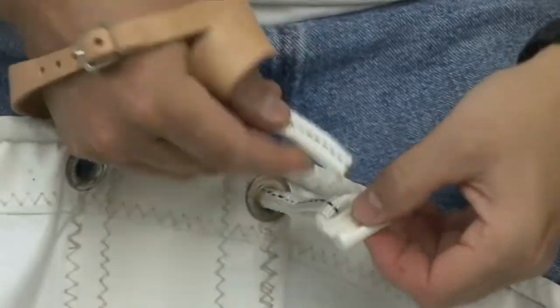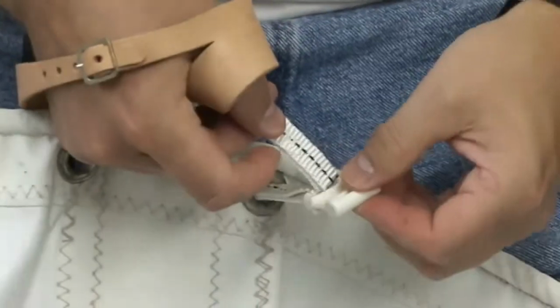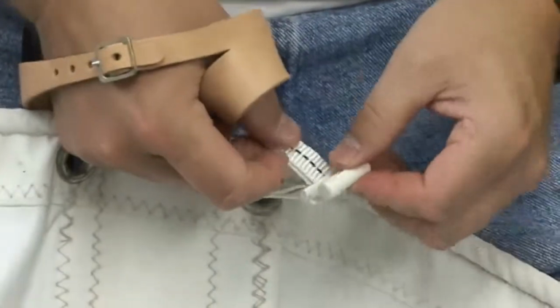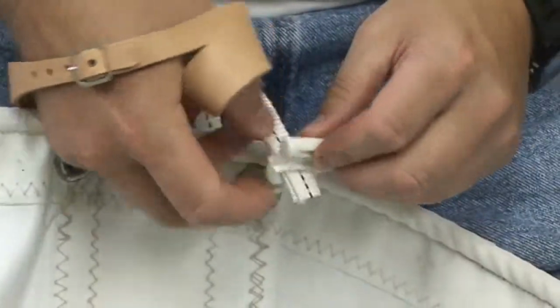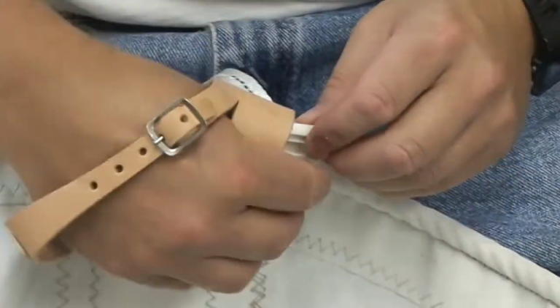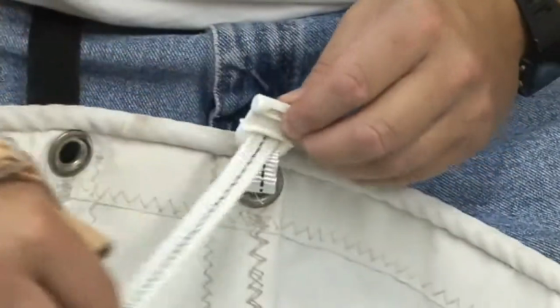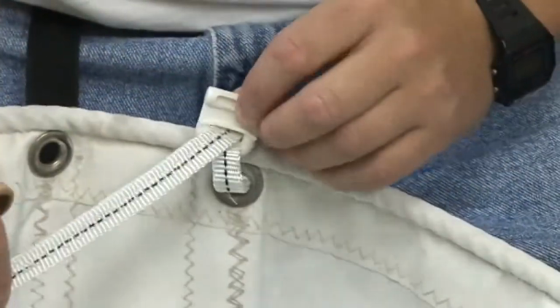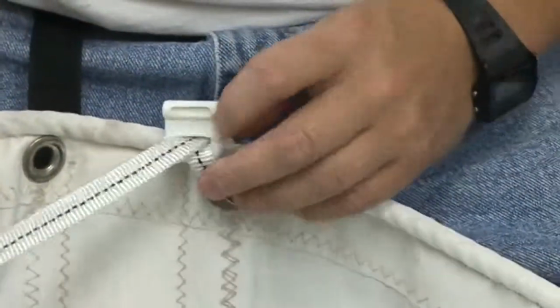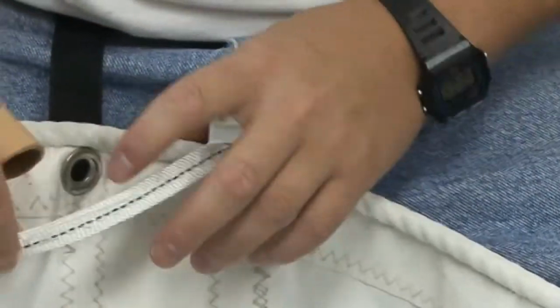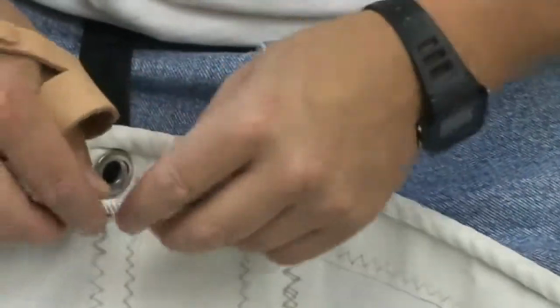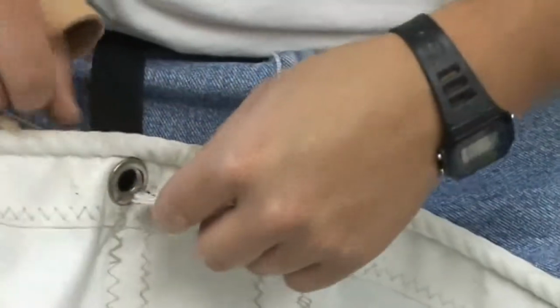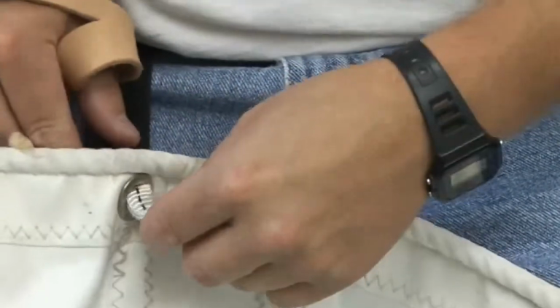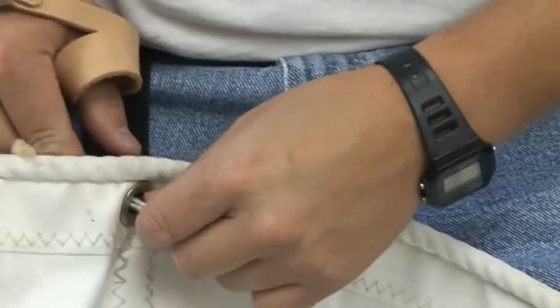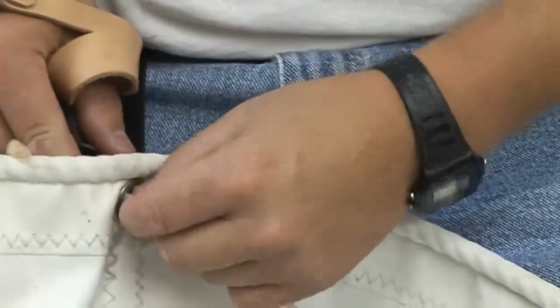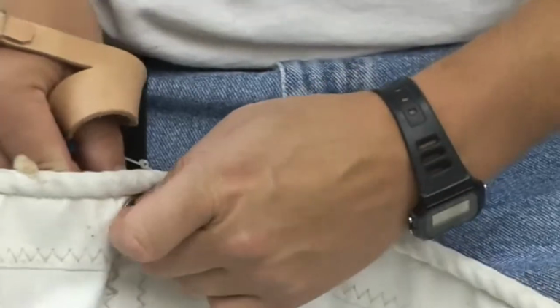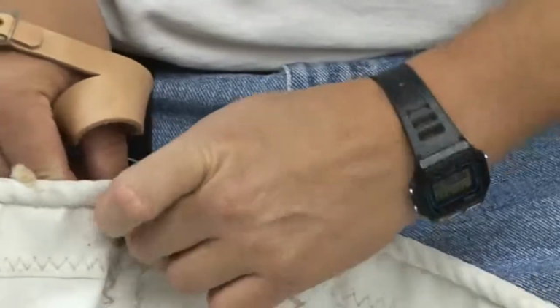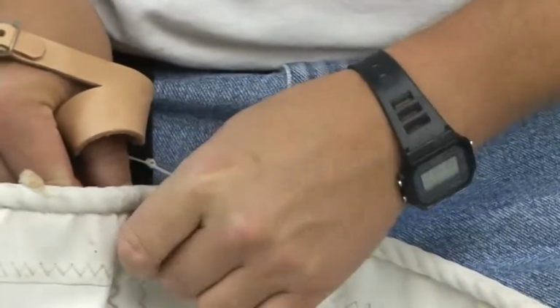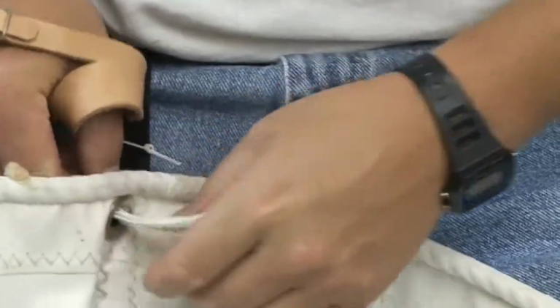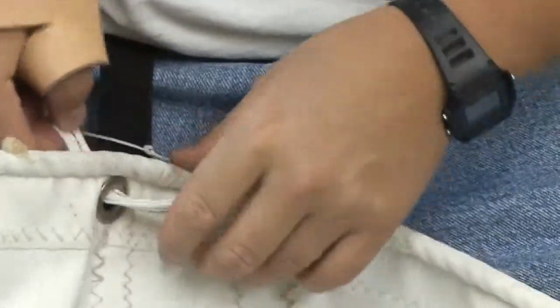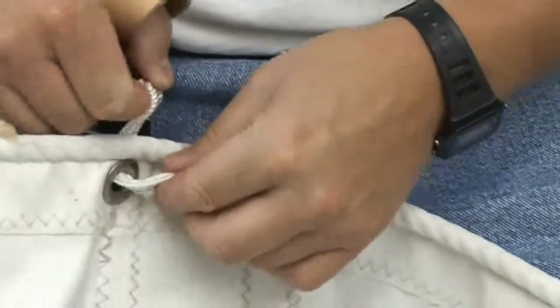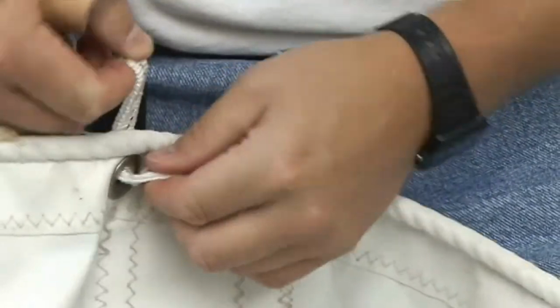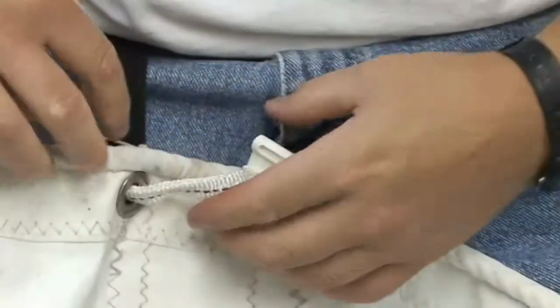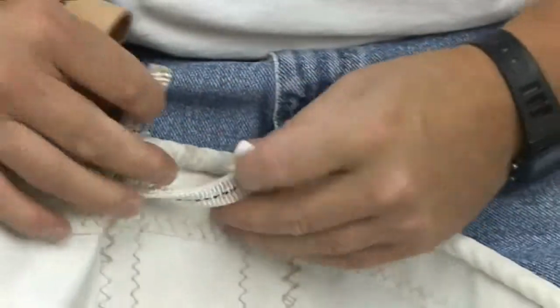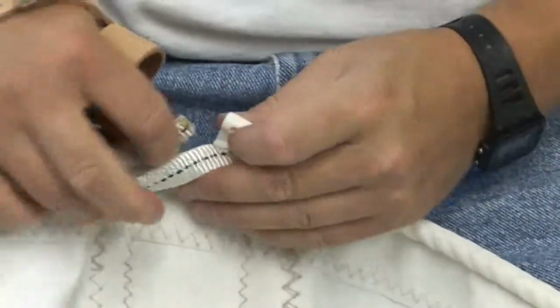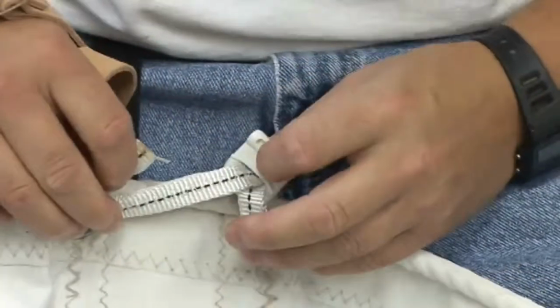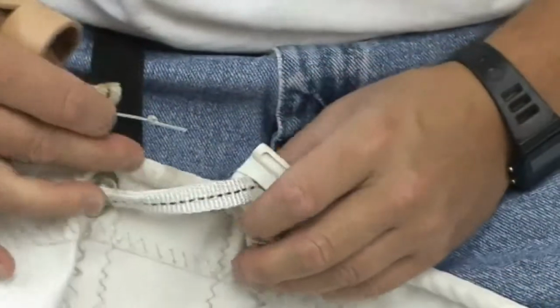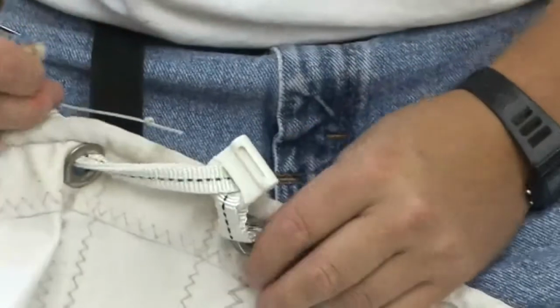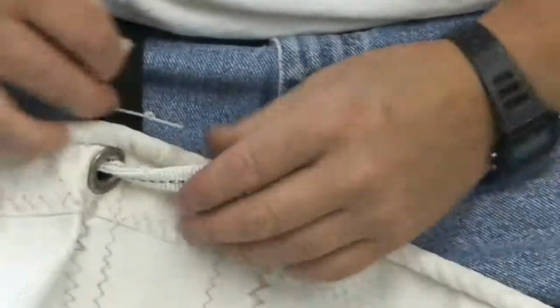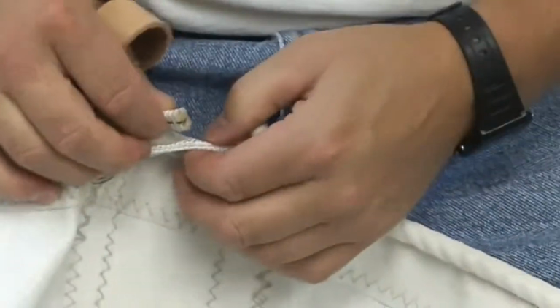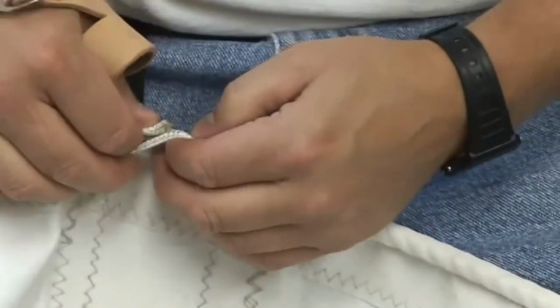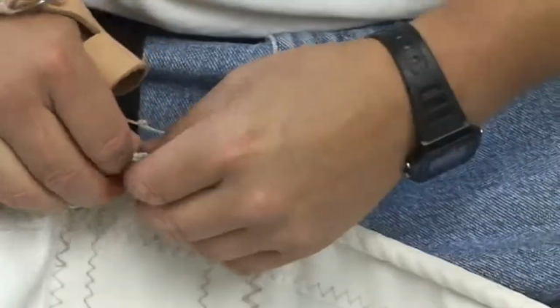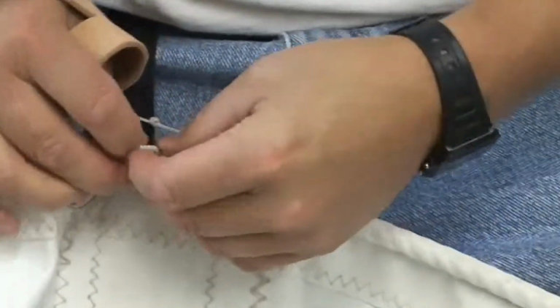Back through the slug. Once we install it into that first grommet, then install it through the slug, then back through the second grommet, then sewn back to itself.